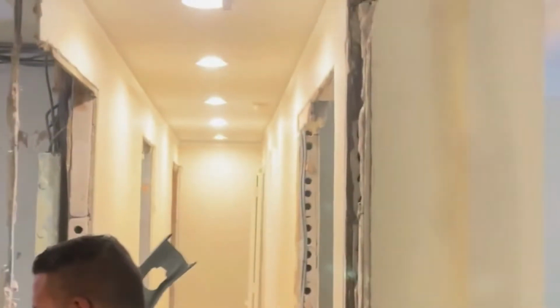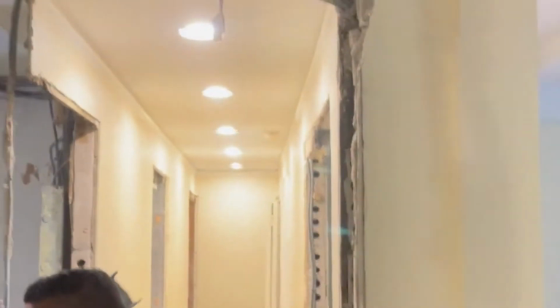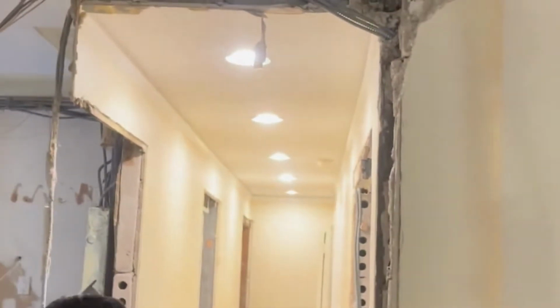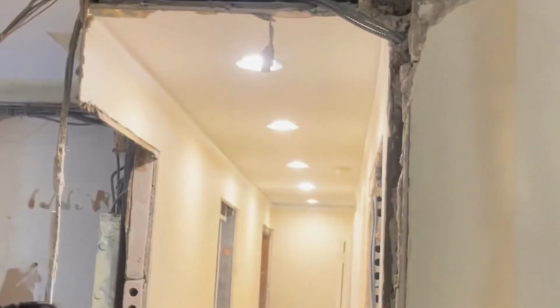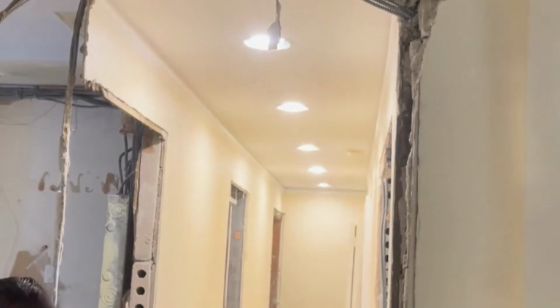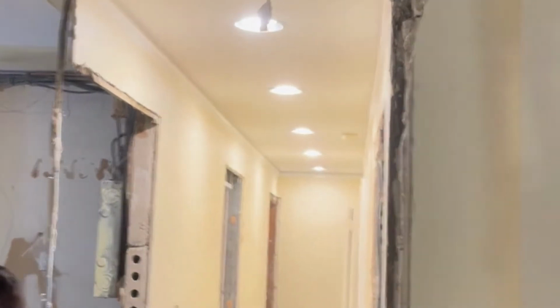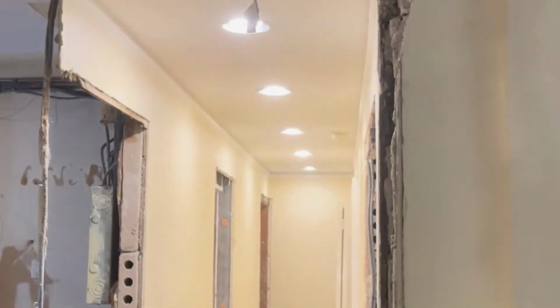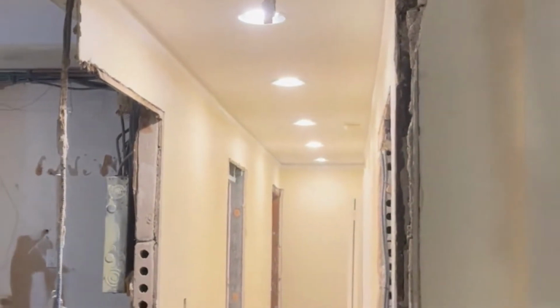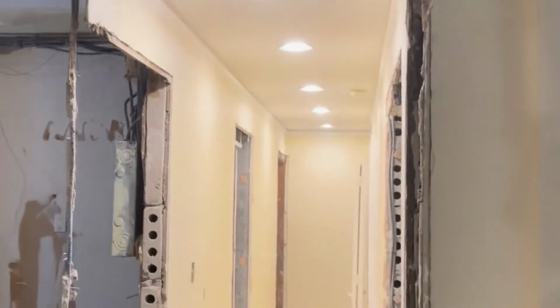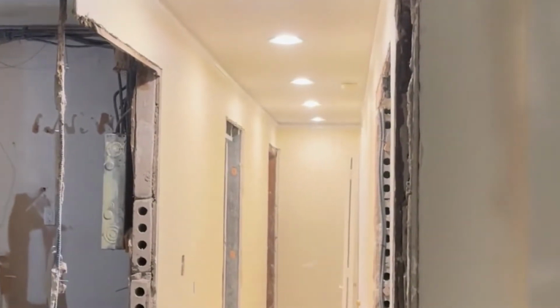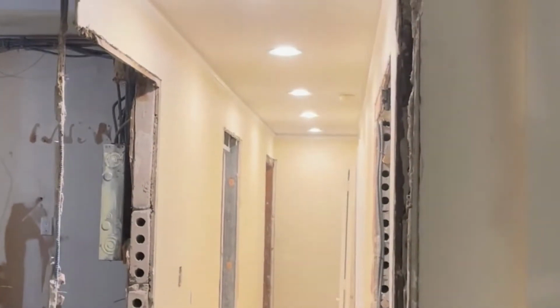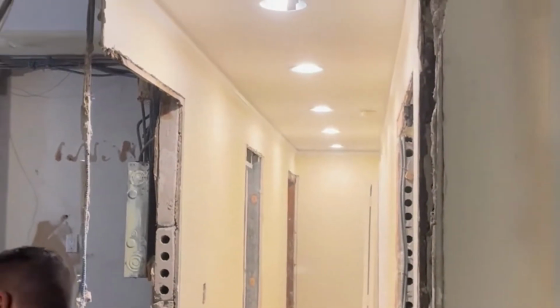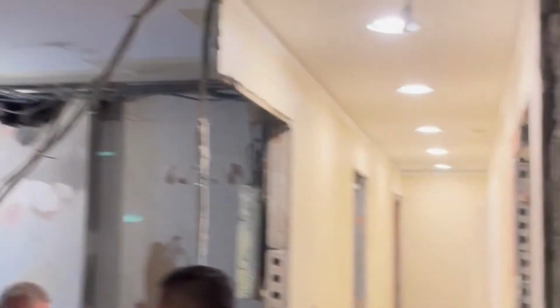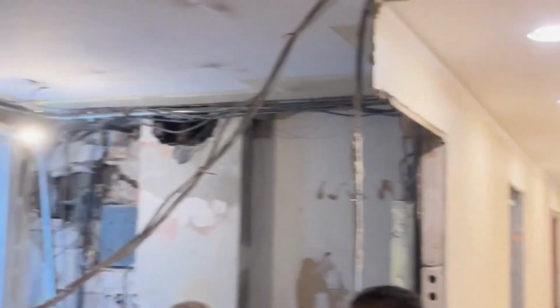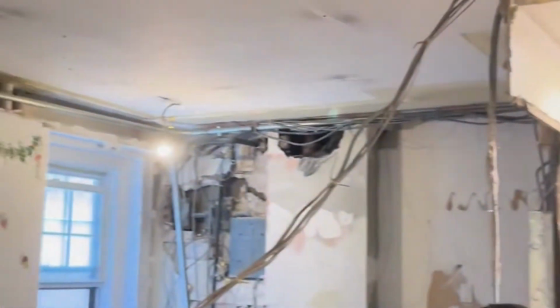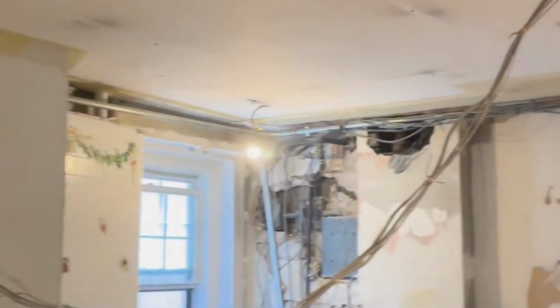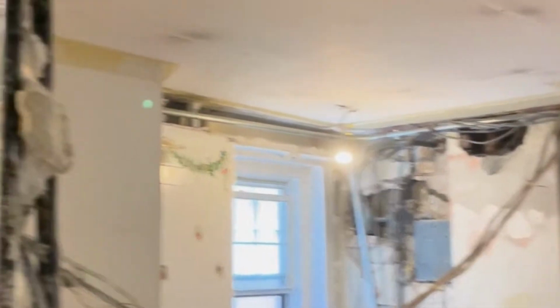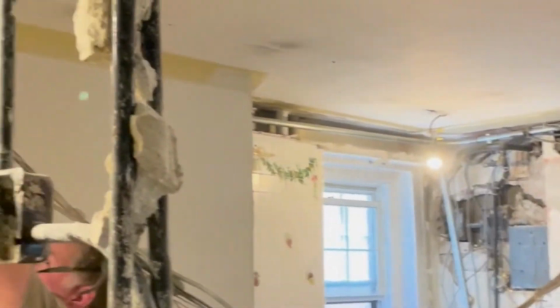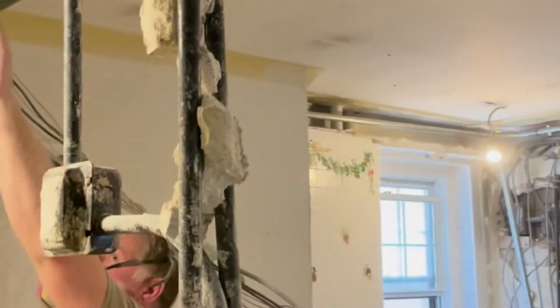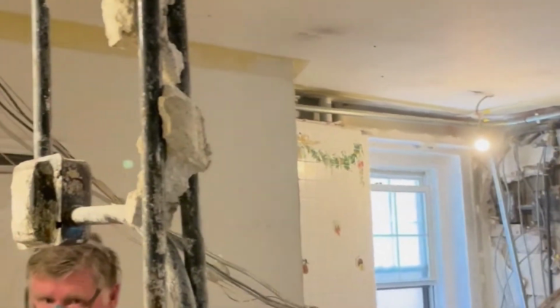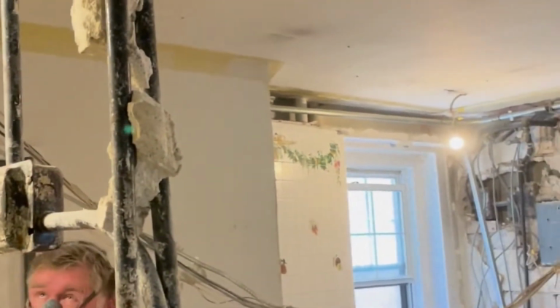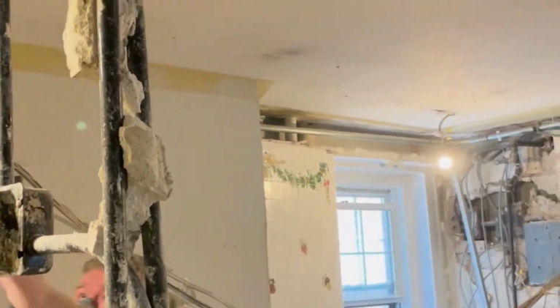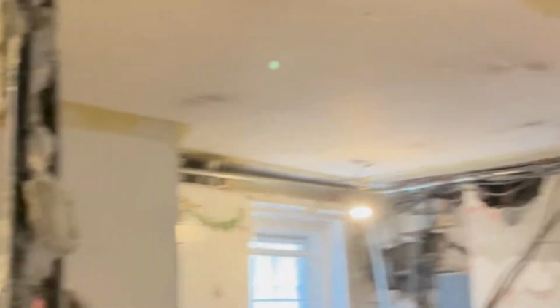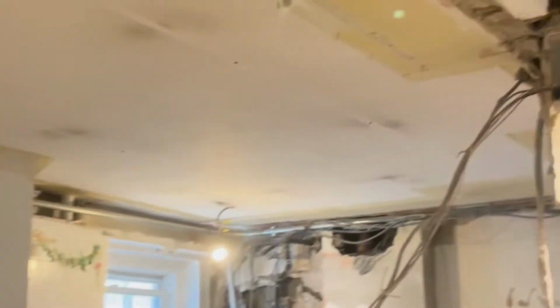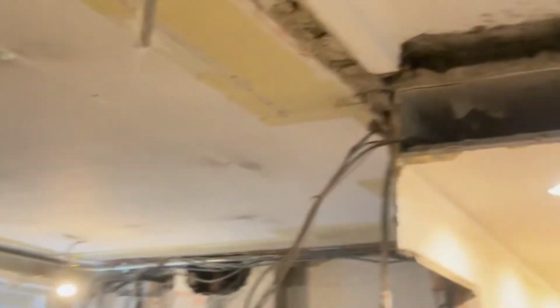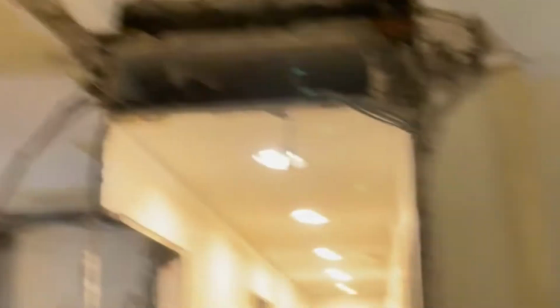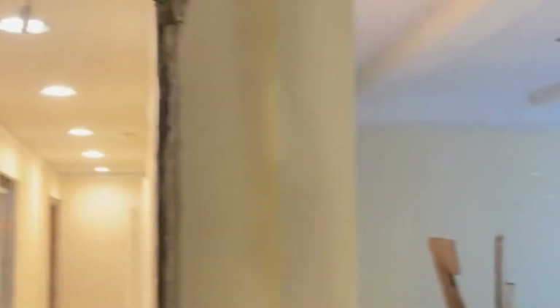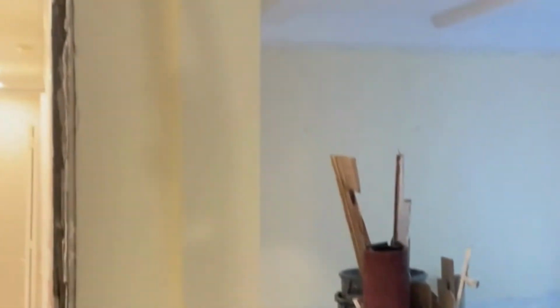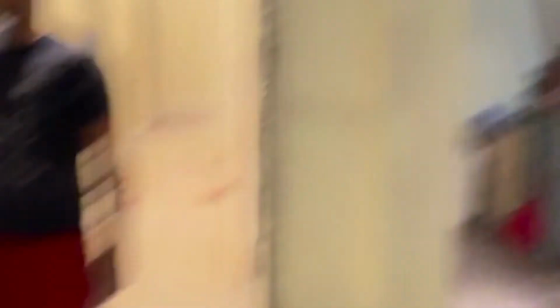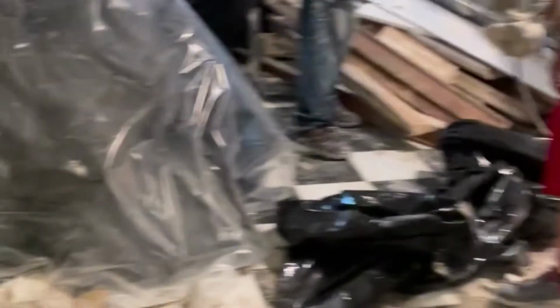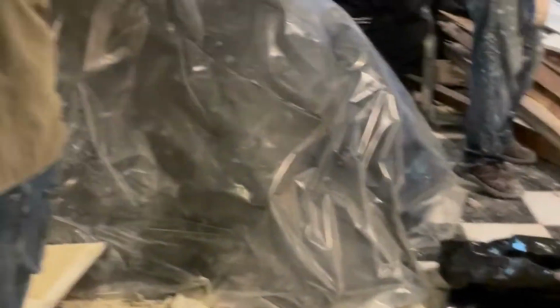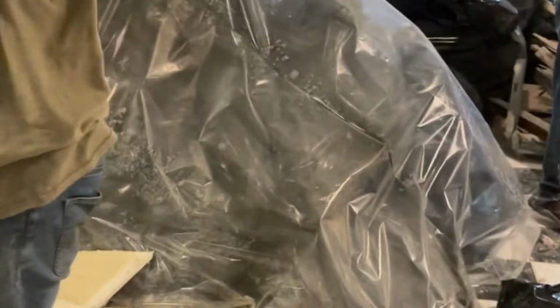There's a different ceiling in the hallway, so the hallway could go up. And it looks like the kitchen — for some reason the living room is higher than the kitchen. We have no idea, but here we are.